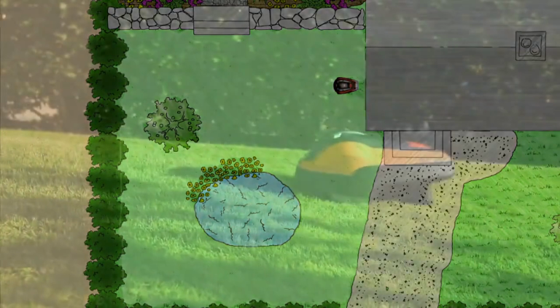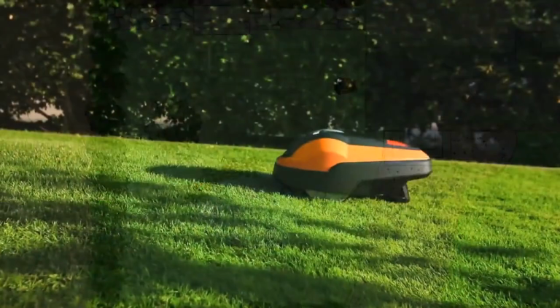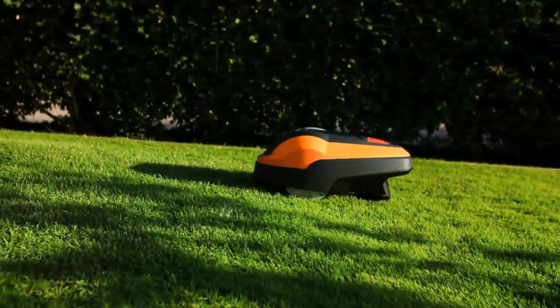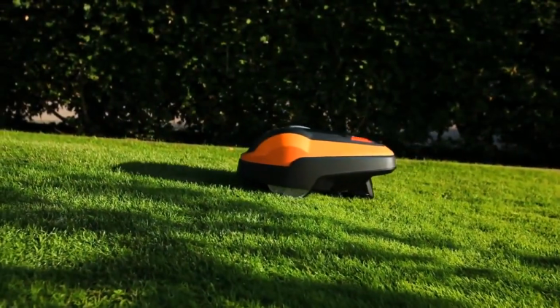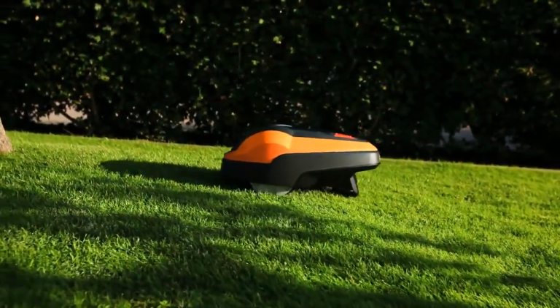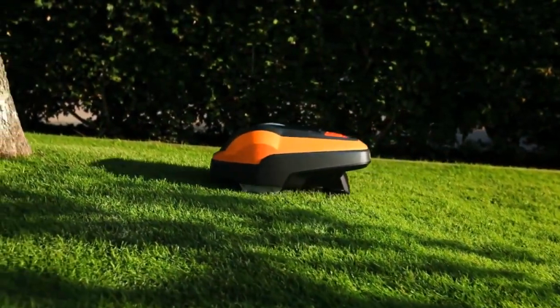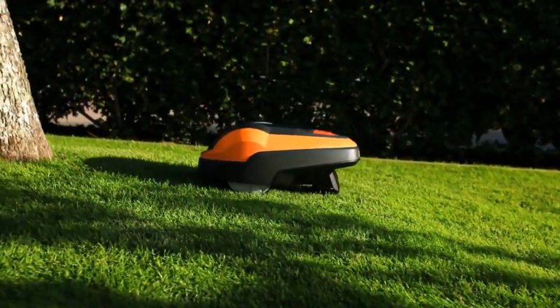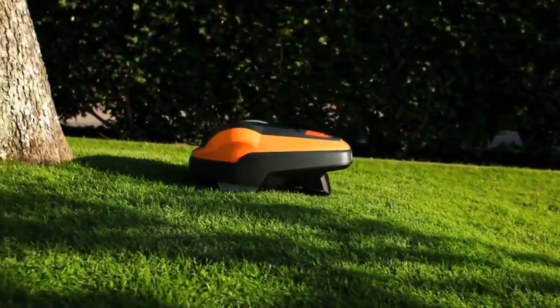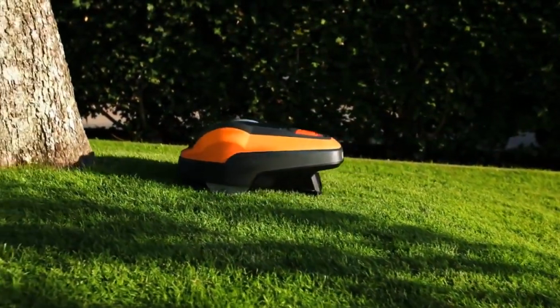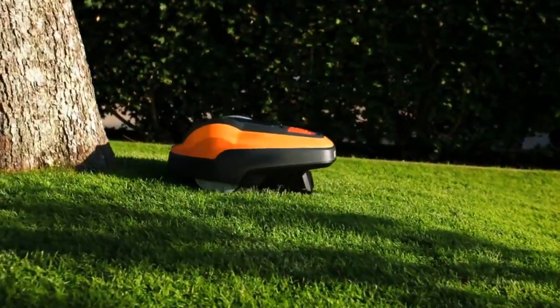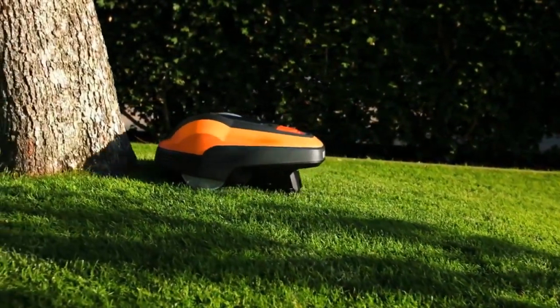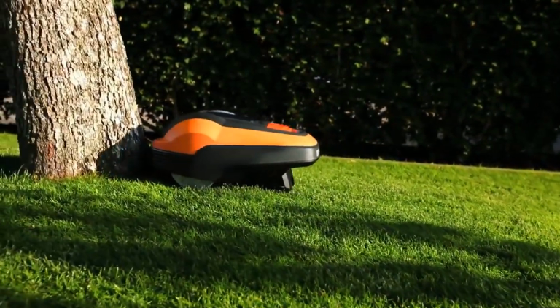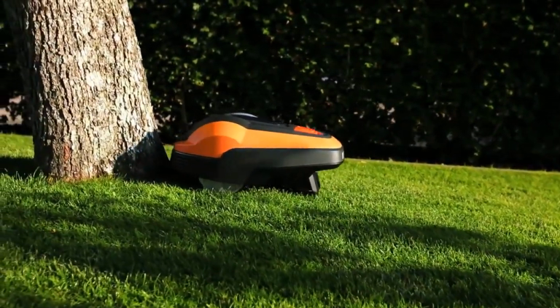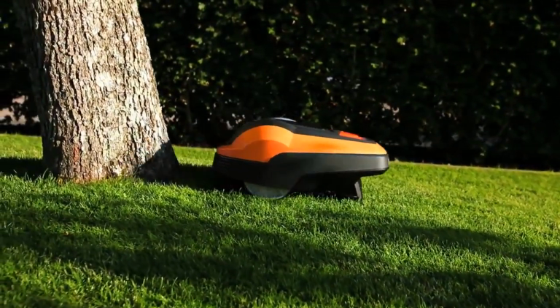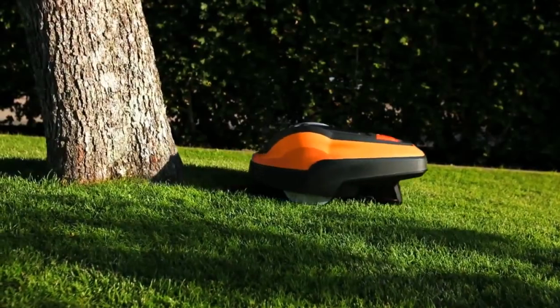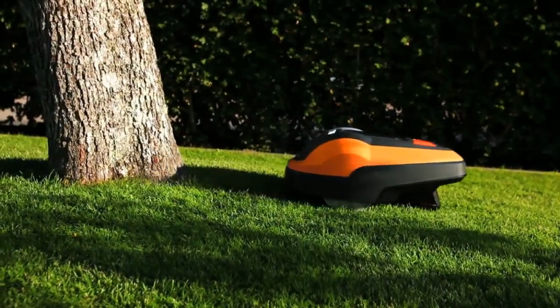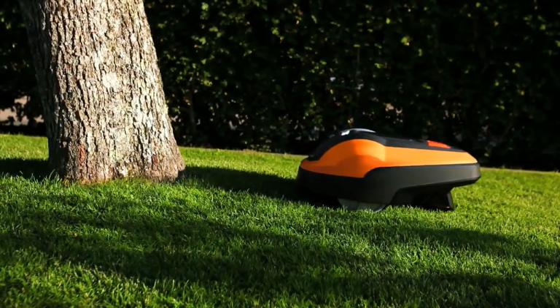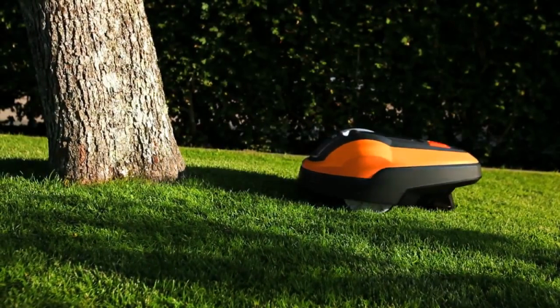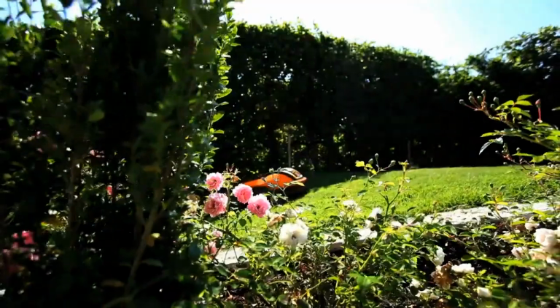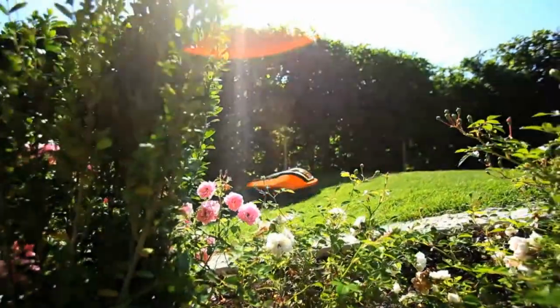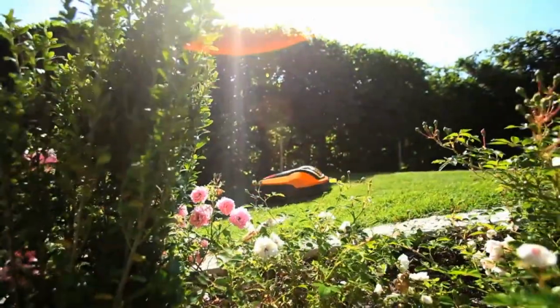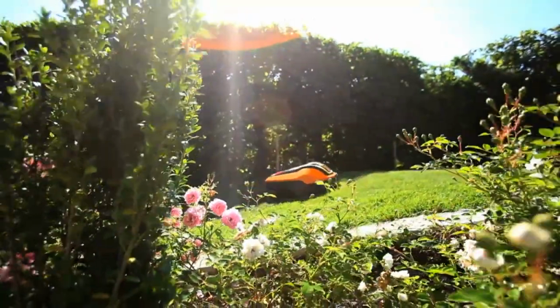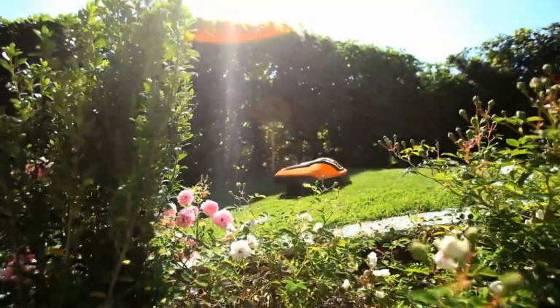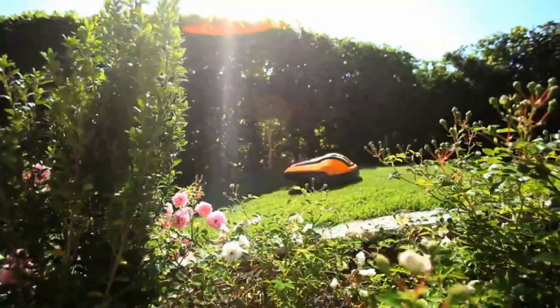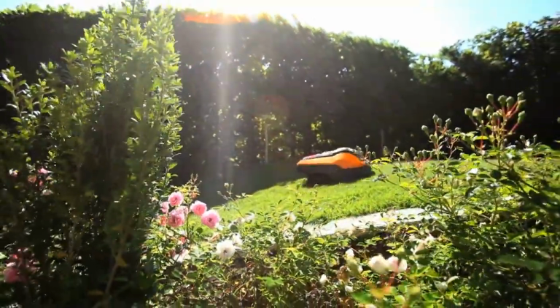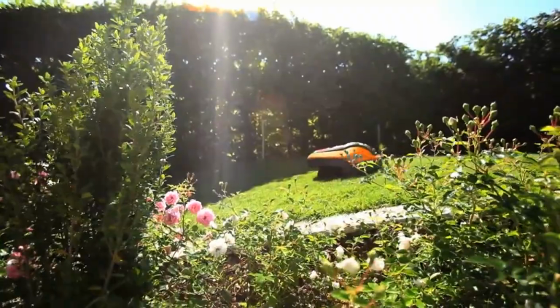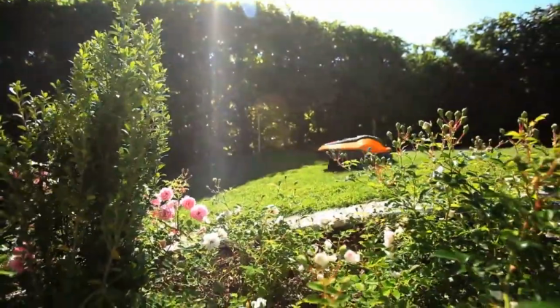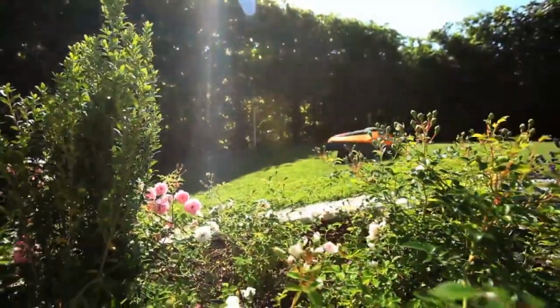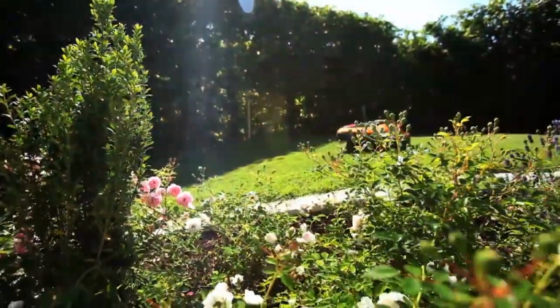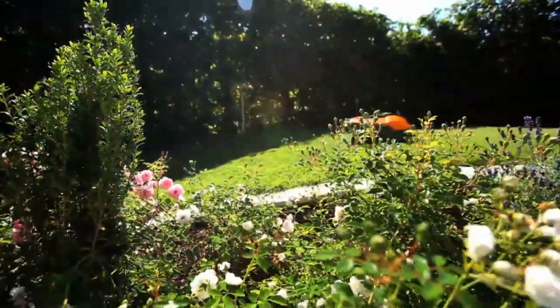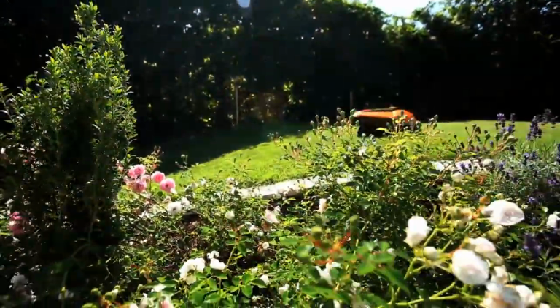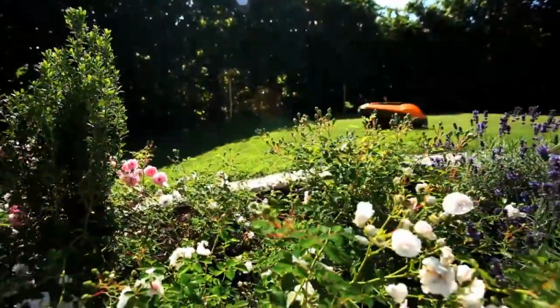As the robotic lawn mower has a collision sensor, some obstacles do not require a boundary wire. The Flymow 1200R tackles inclines up to 25% and also mows during rain.